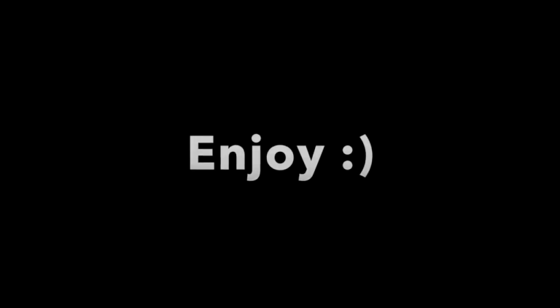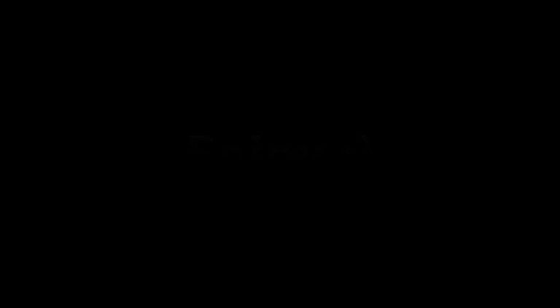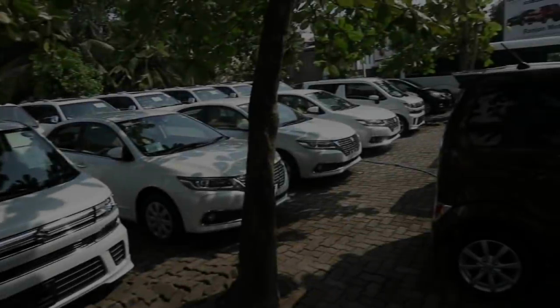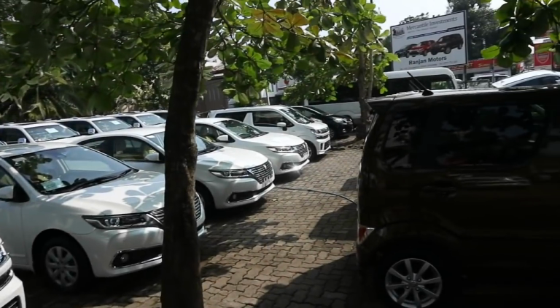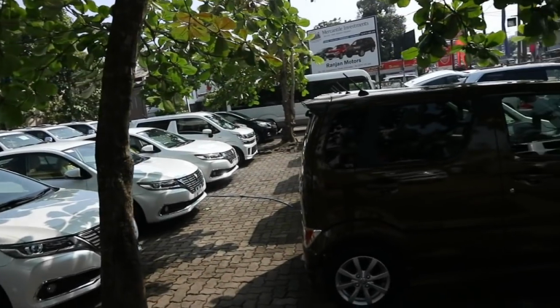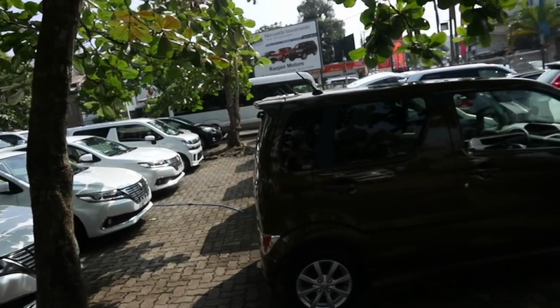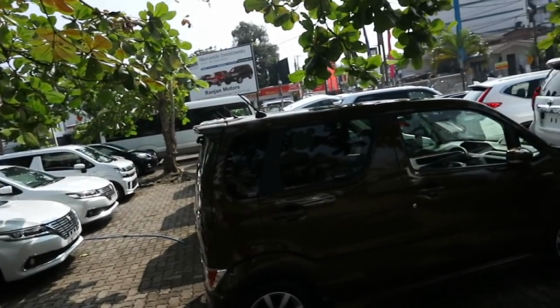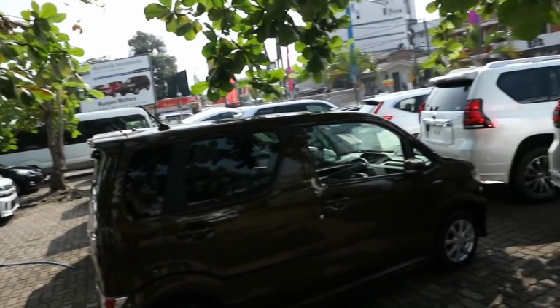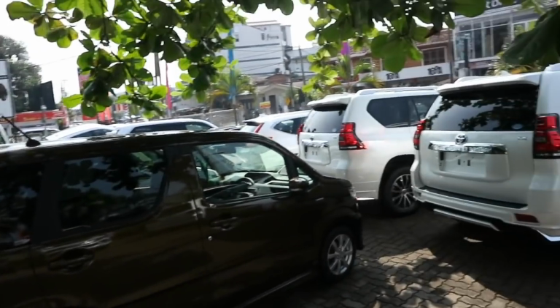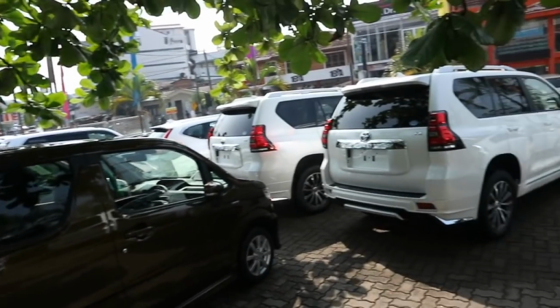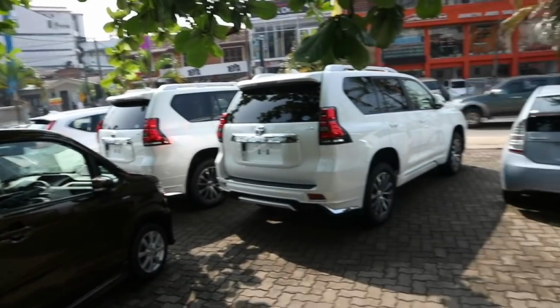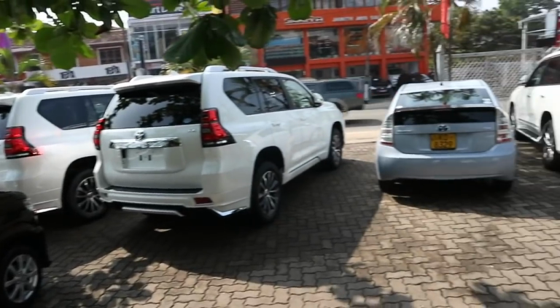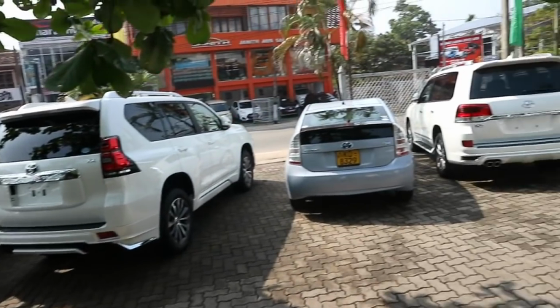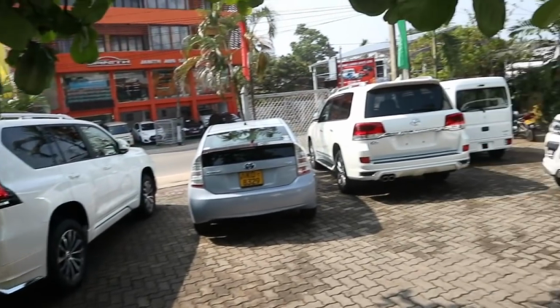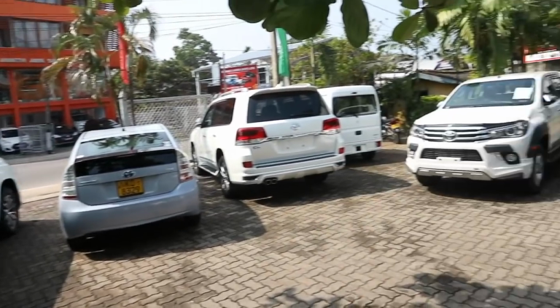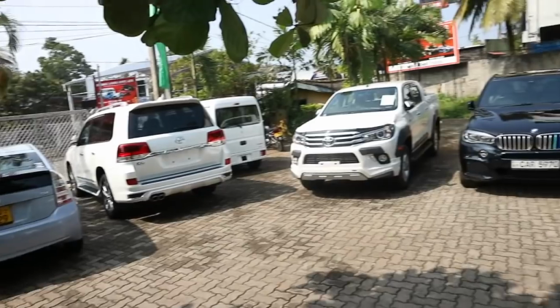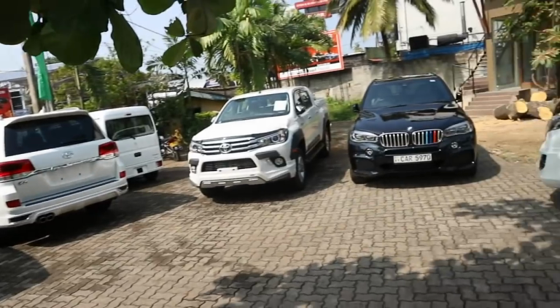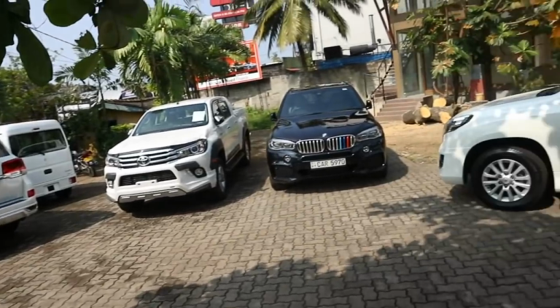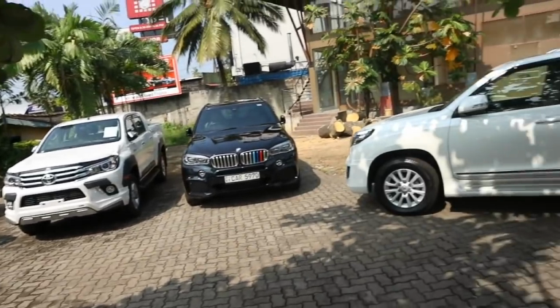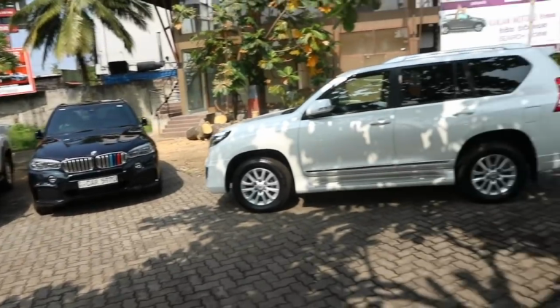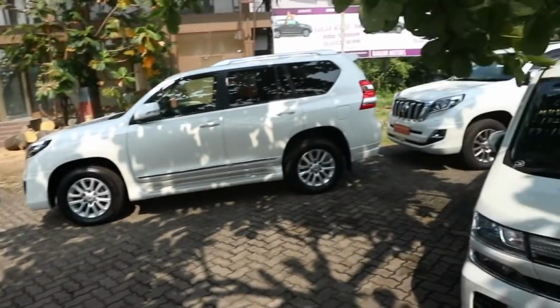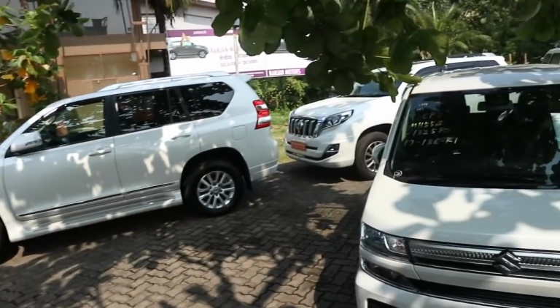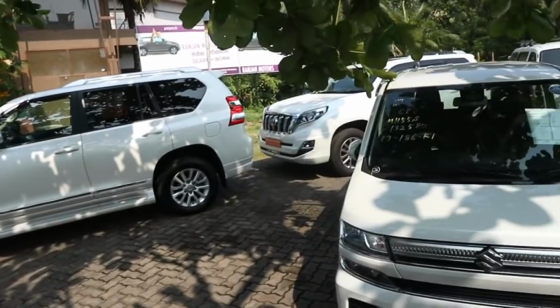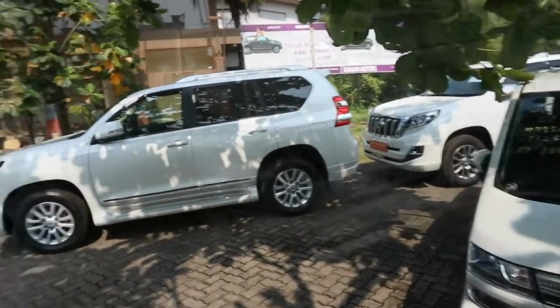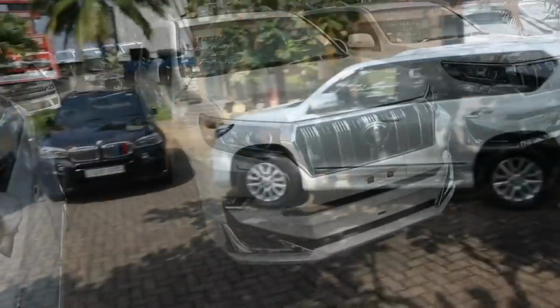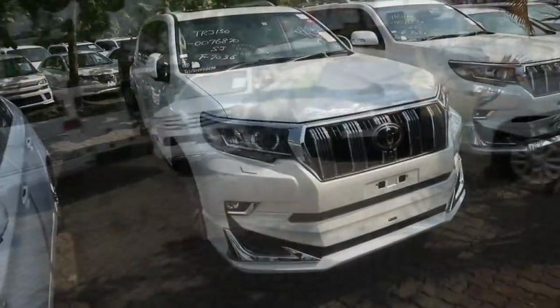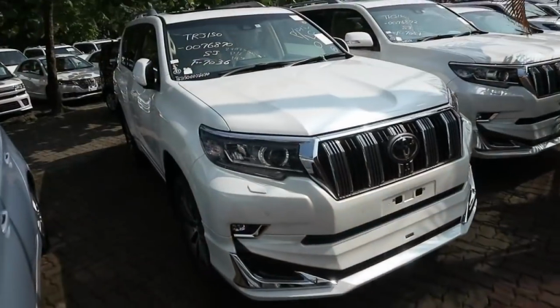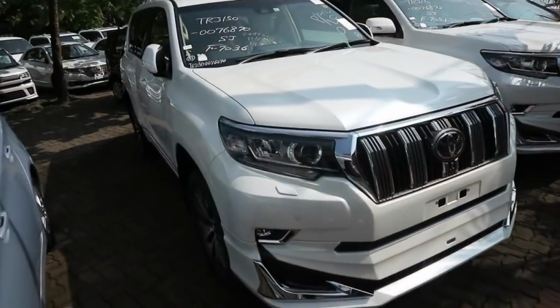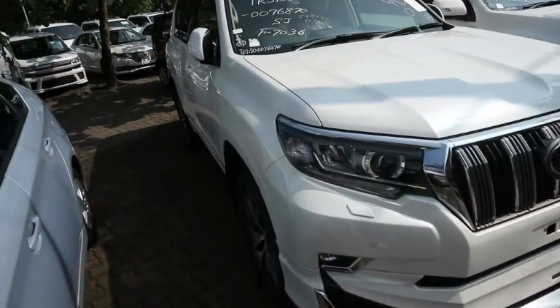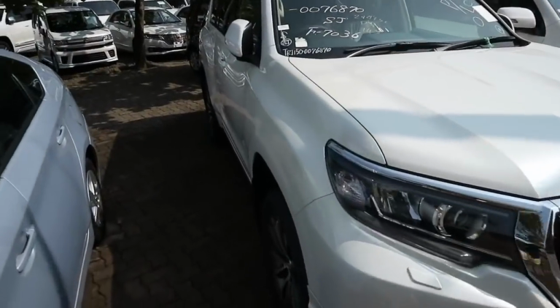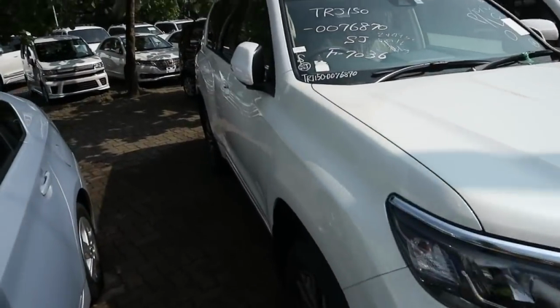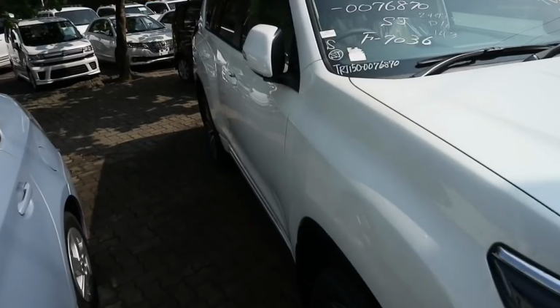Today's video is brought to you by Ranjan Motors, located at 139 Dutugamana Street, at Kohola. Come check them out if you're interested in getting a new or used one. How's it going, my car dudes?